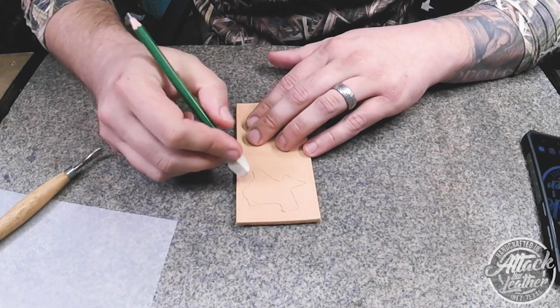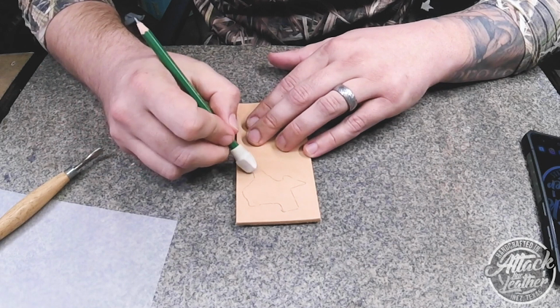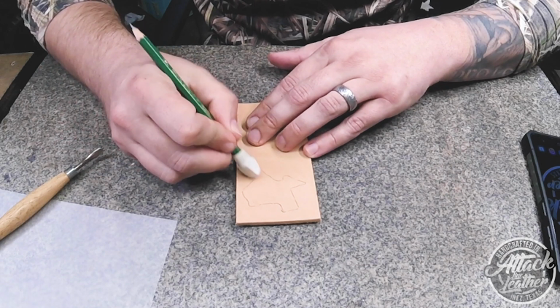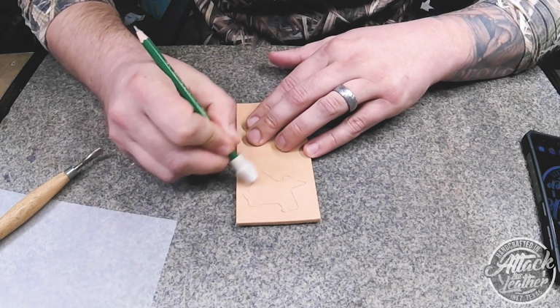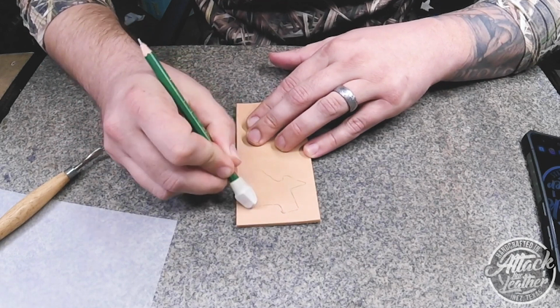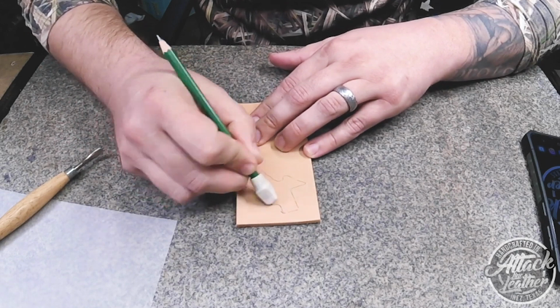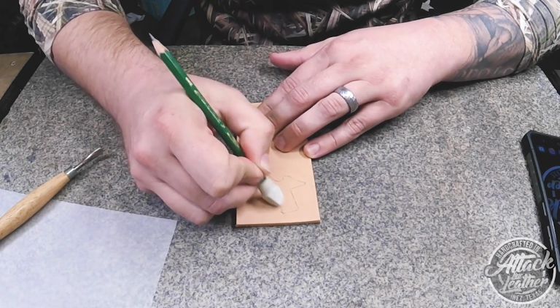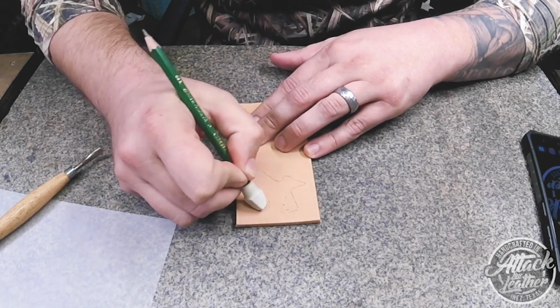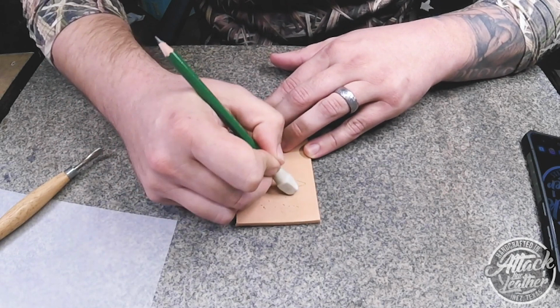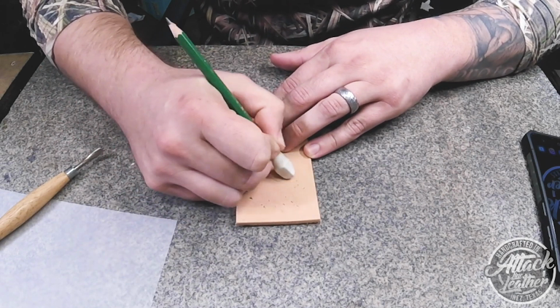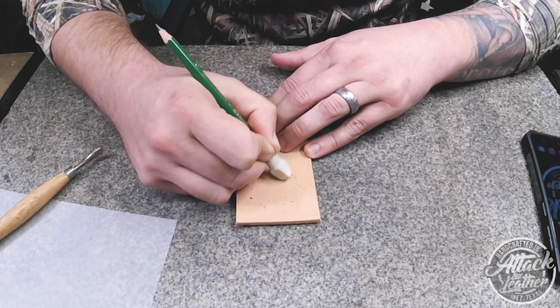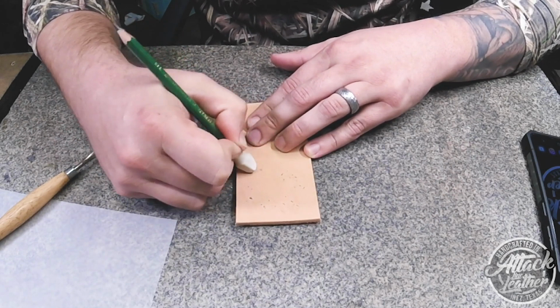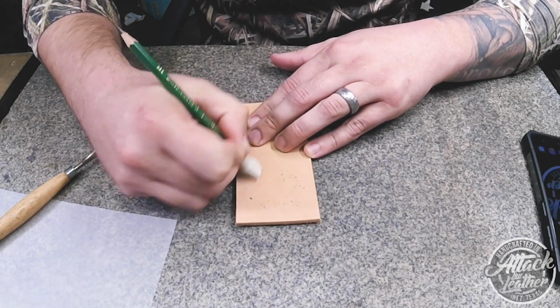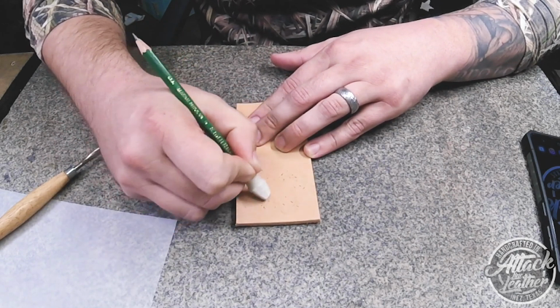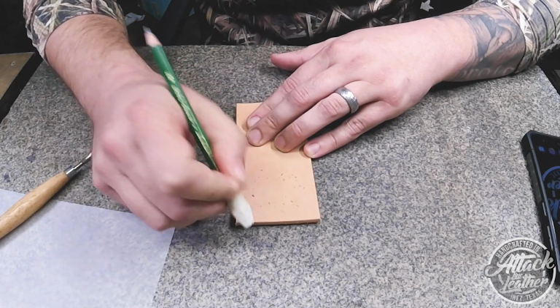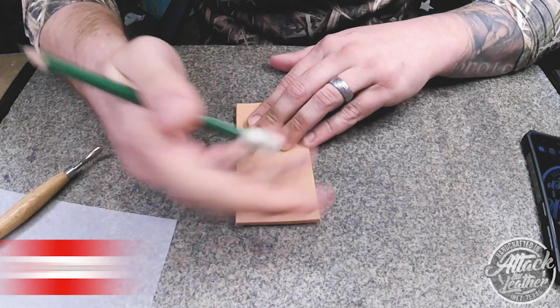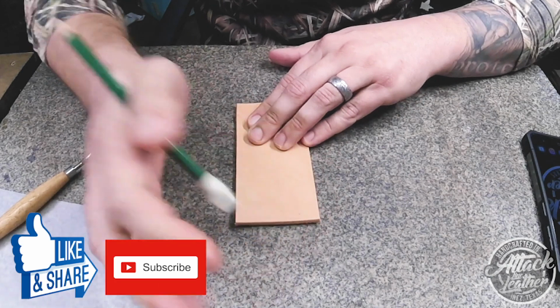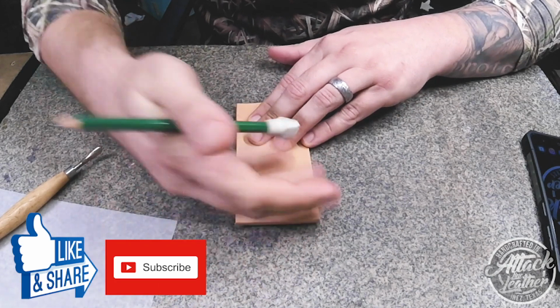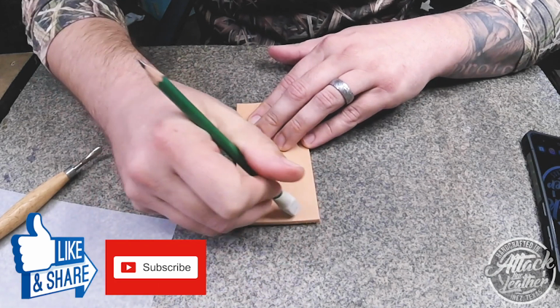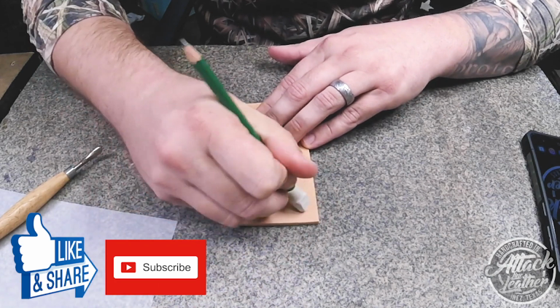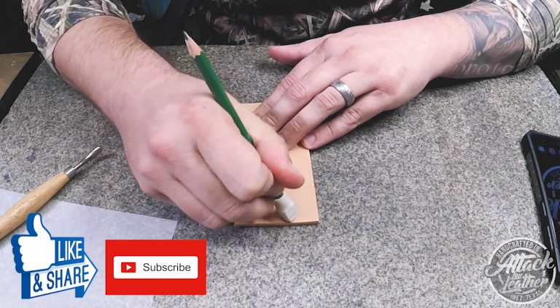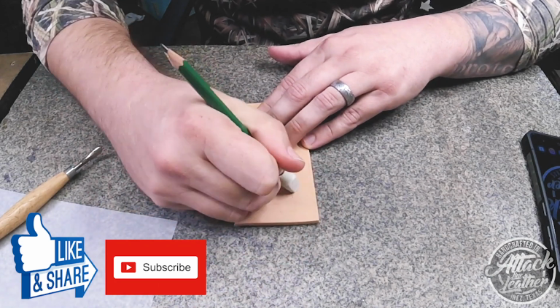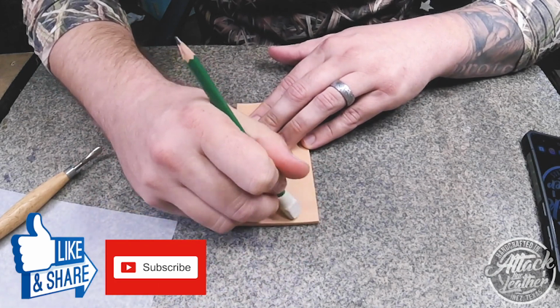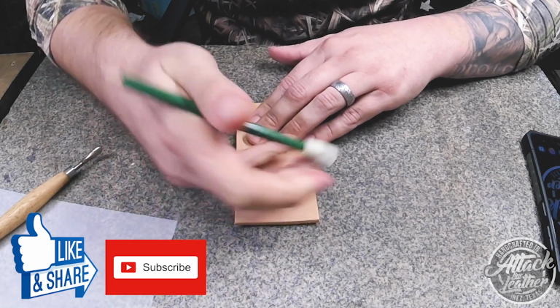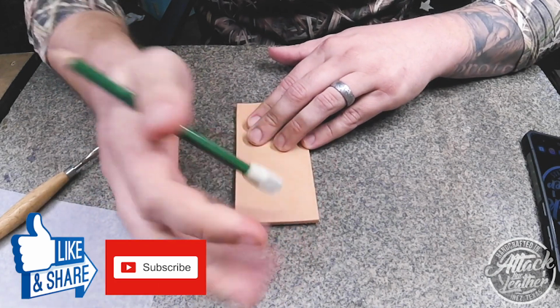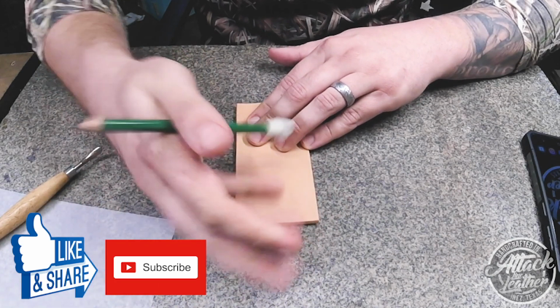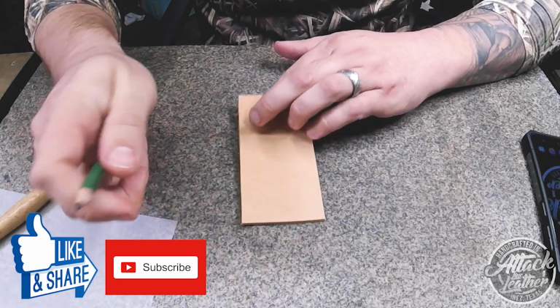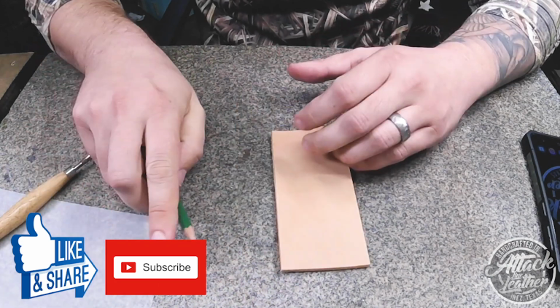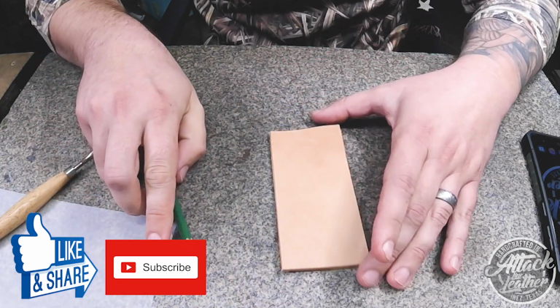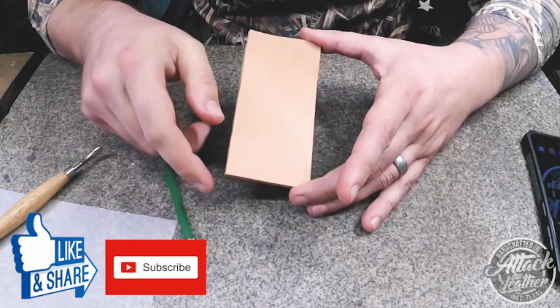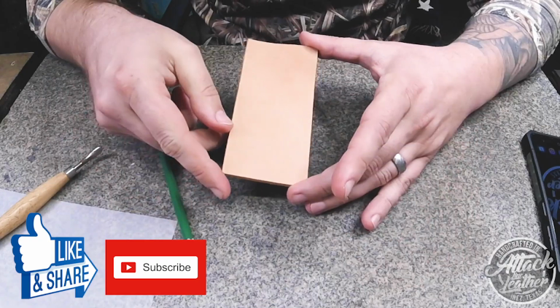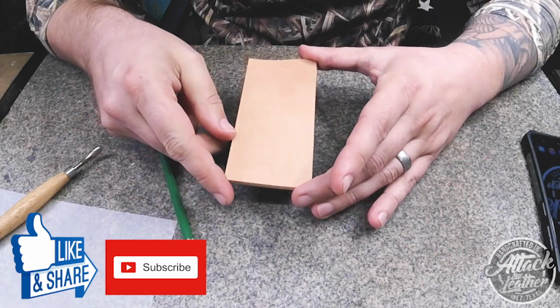And don't worry — if you don't like it, just erase and try again. I hope this leather tech tip helped y'all out, and don't forget to like, comment, and subscribe. As always, y'all have a great day.